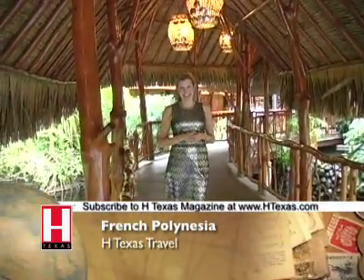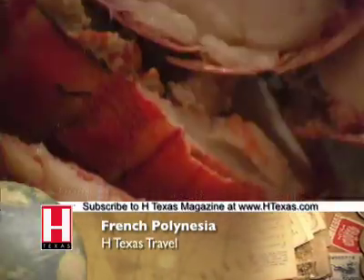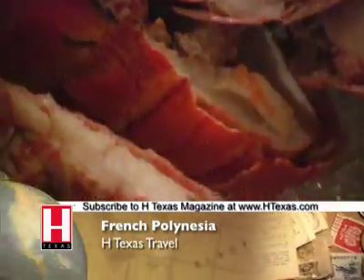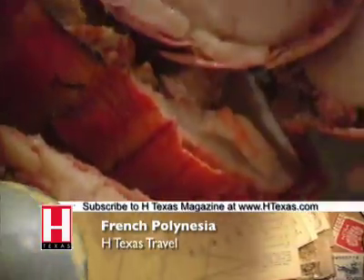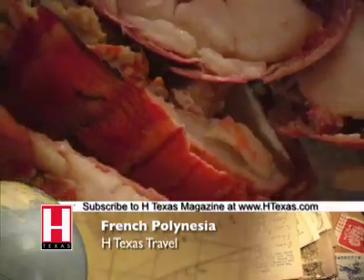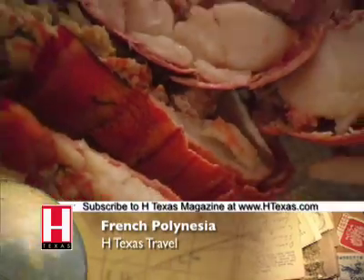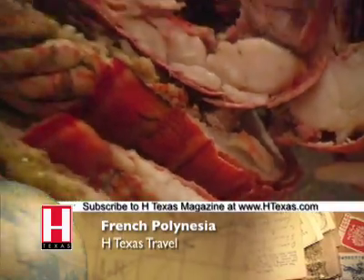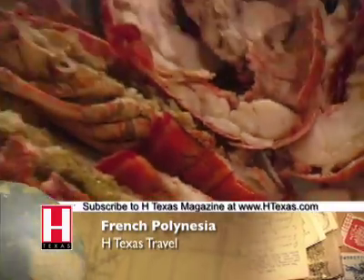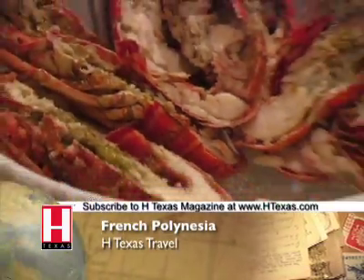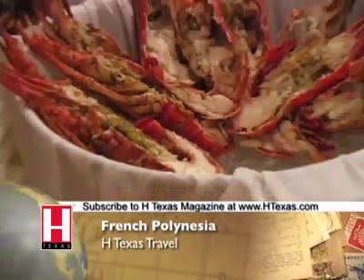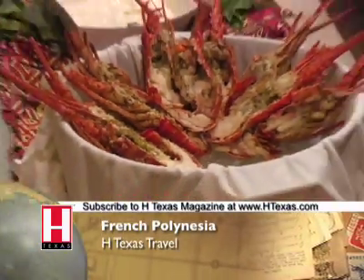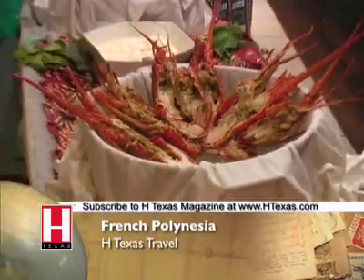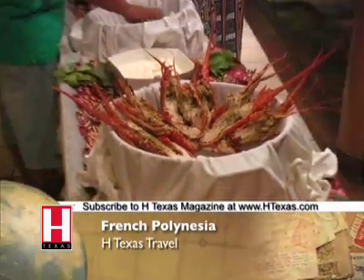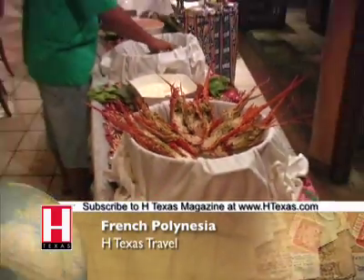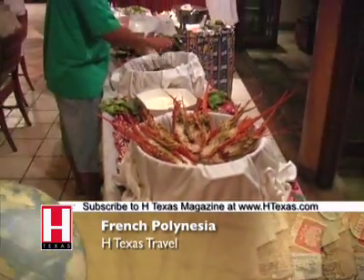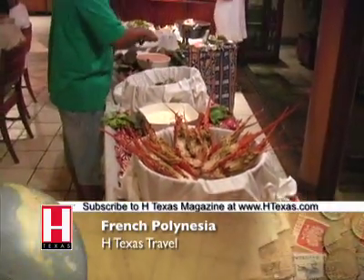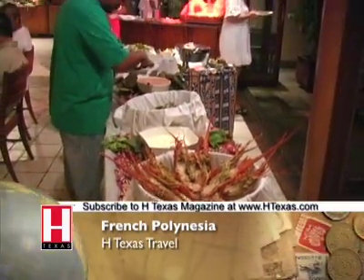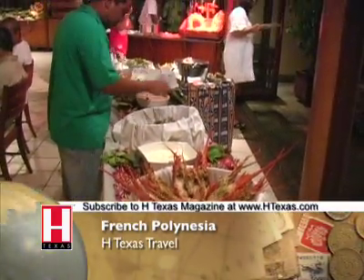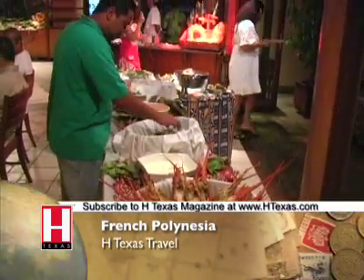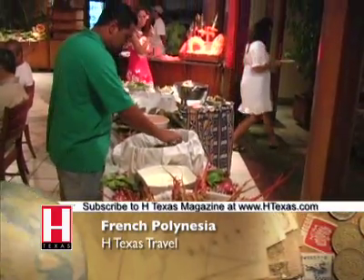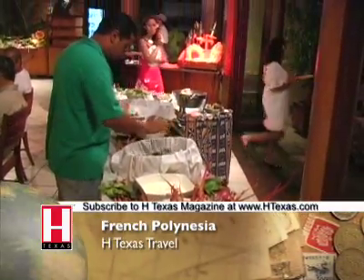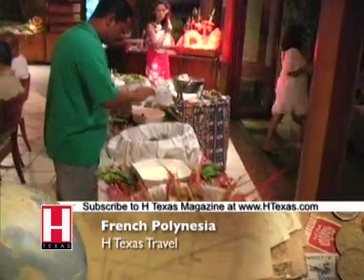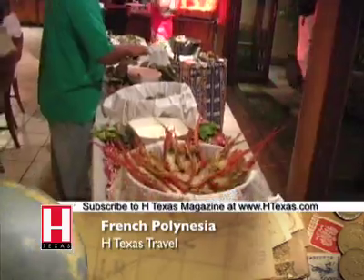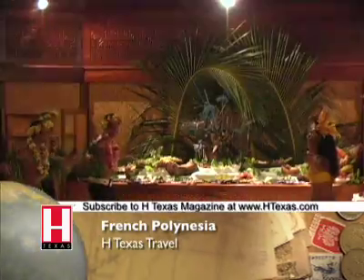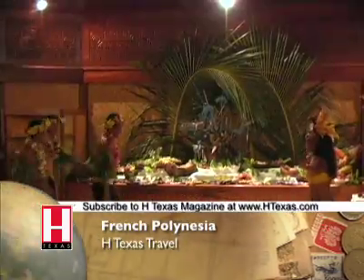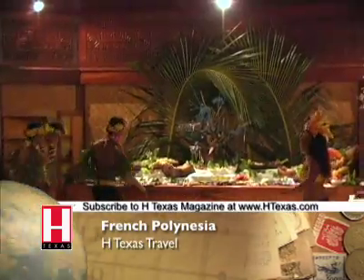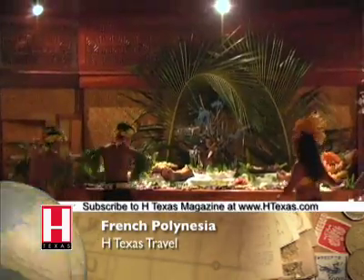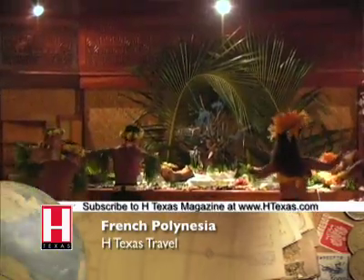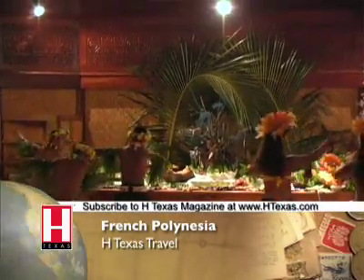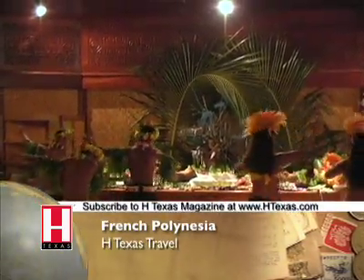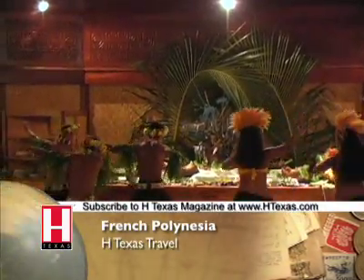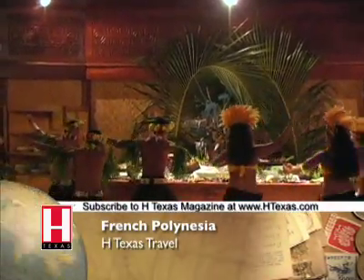Our first evening here they have an elaborate seafood bar complete with grilled langoustine lobsters and oysters on the half shell. The meal is complemented with white wine, live music, and Polynesian dancers.